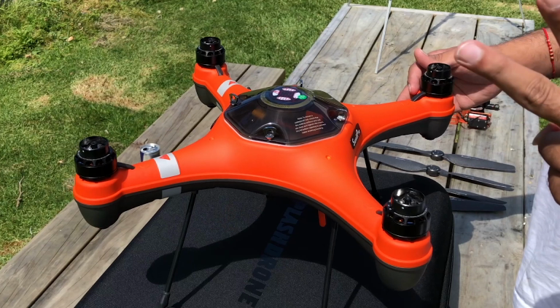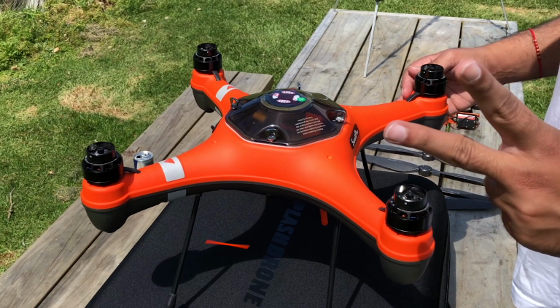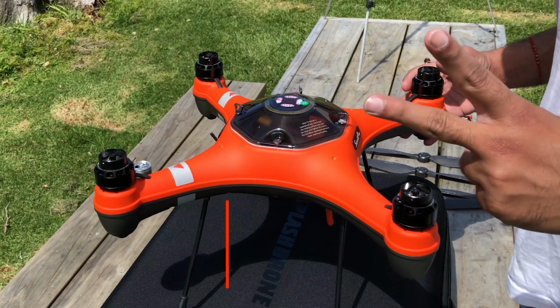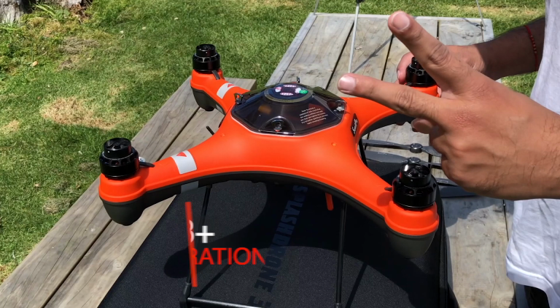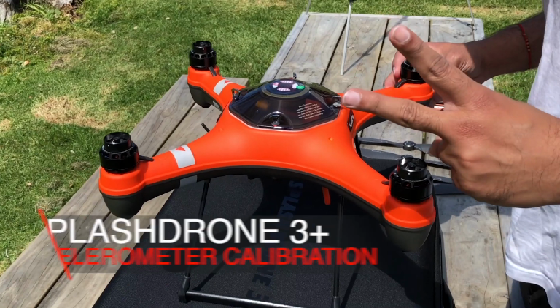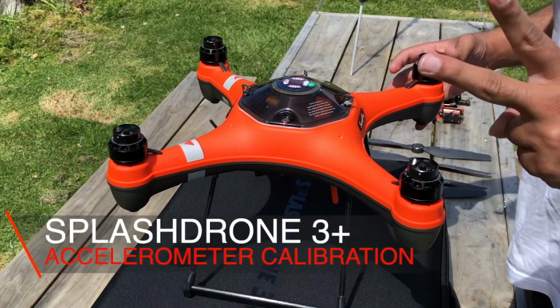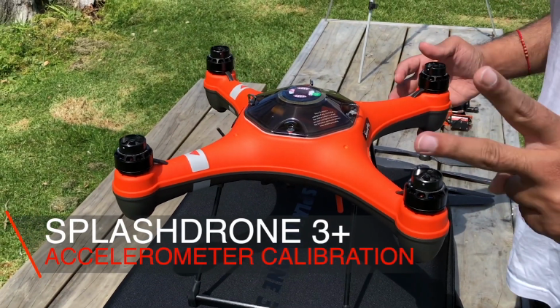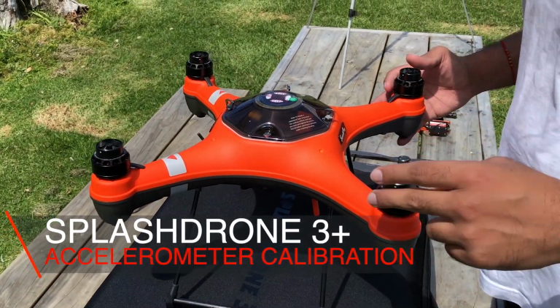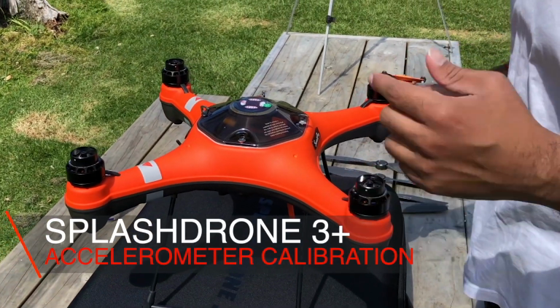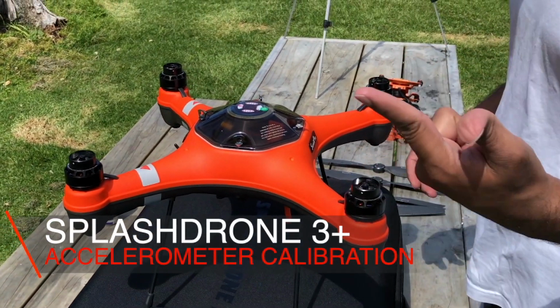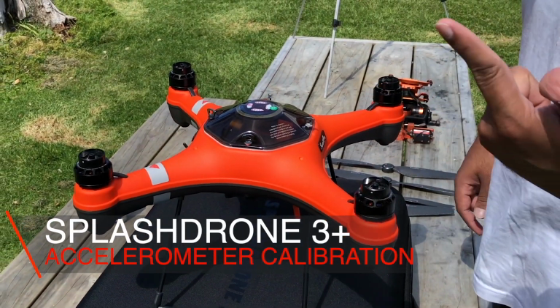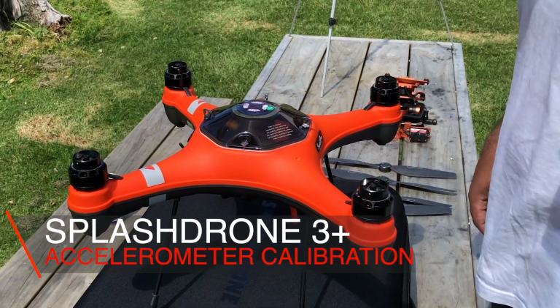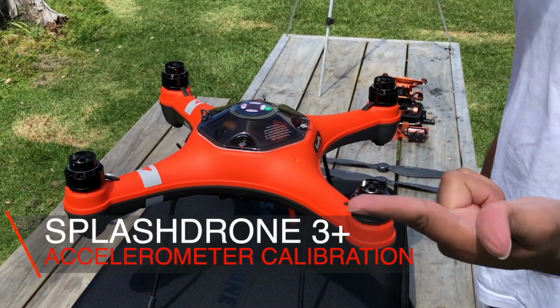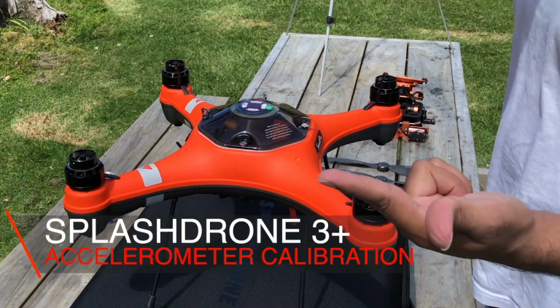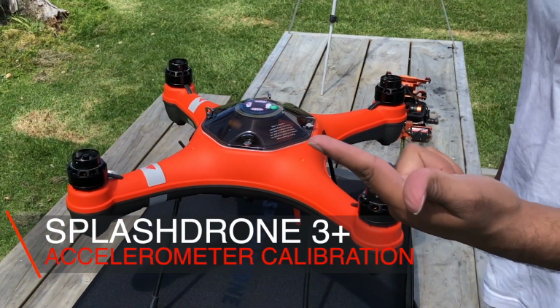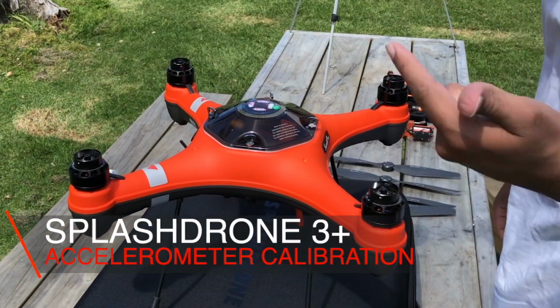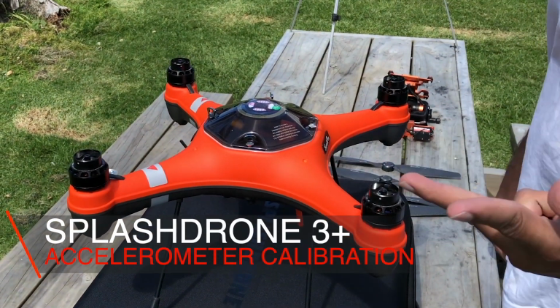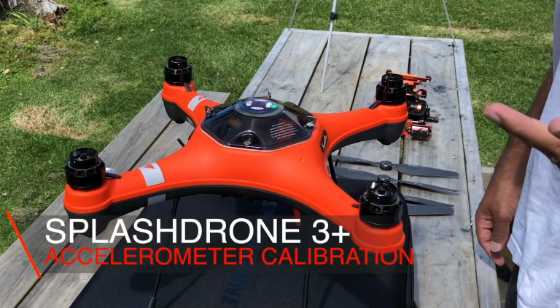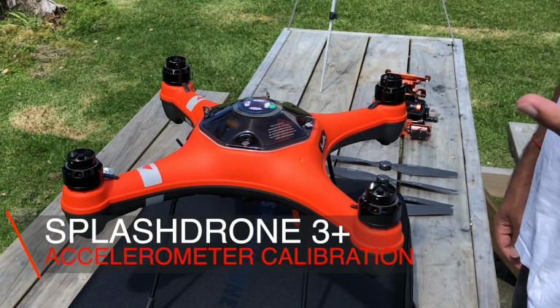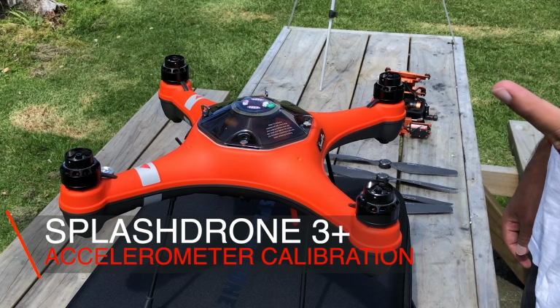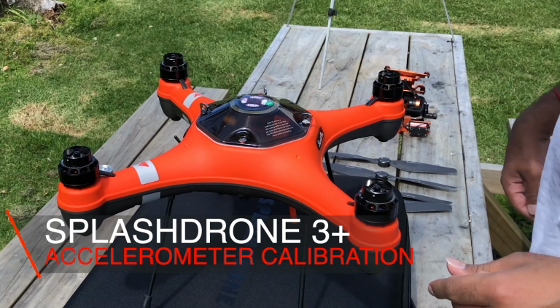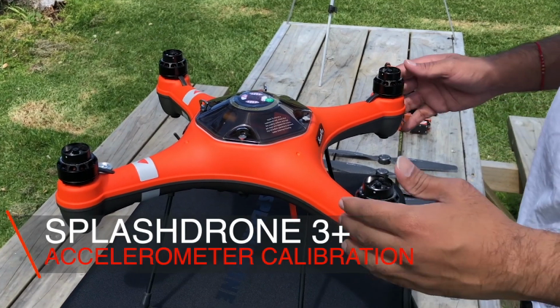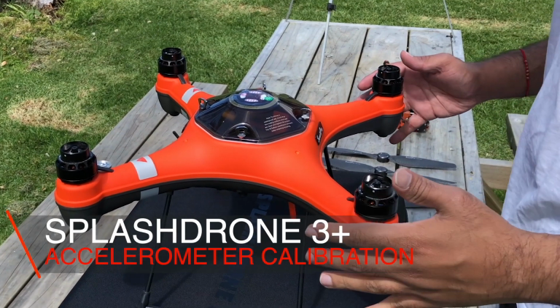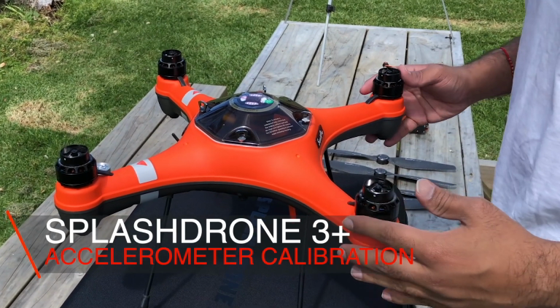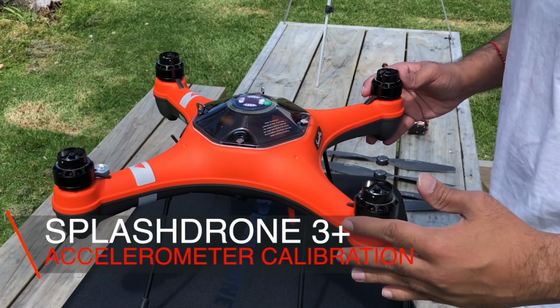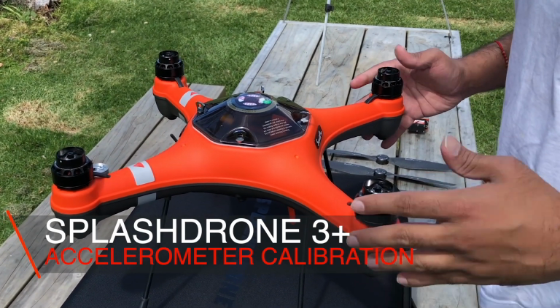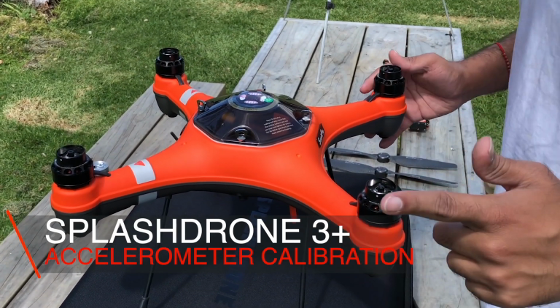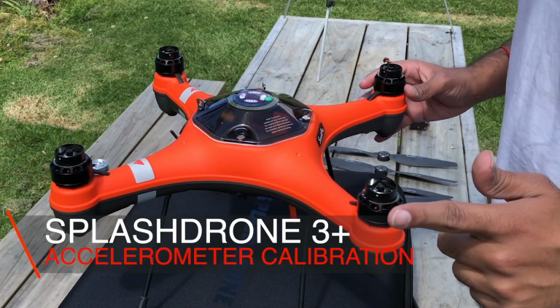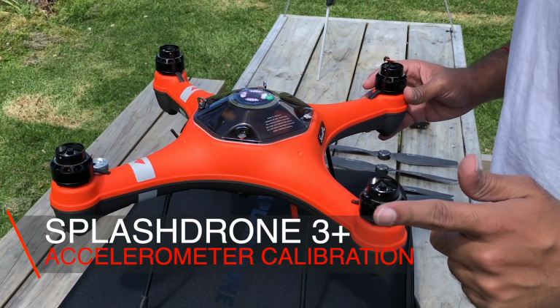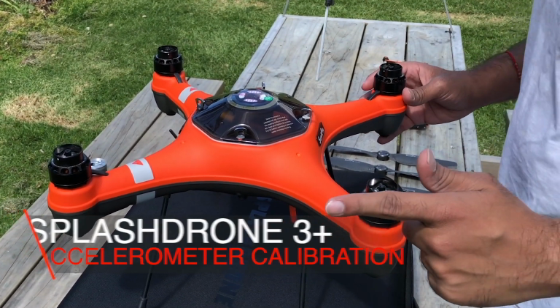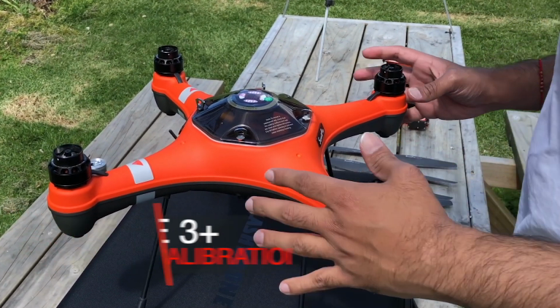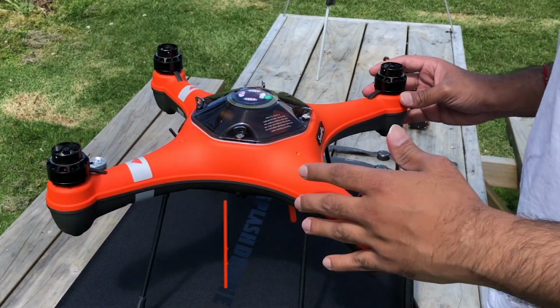Hi guys, when it comes to splash drones, there are two calibrations that are absolutely necessary before every flight: accelerometer or gyroscope calibration and compass calibration.